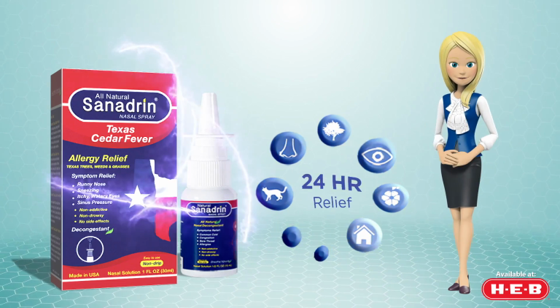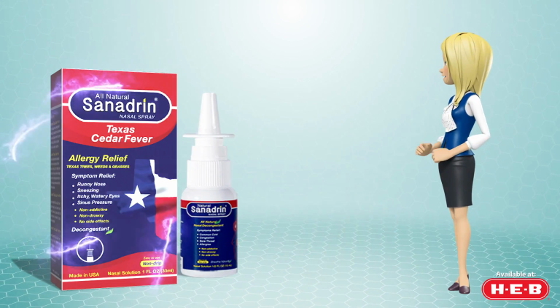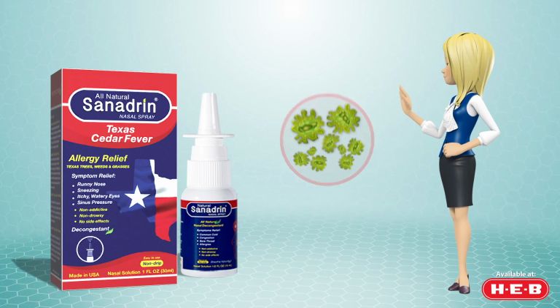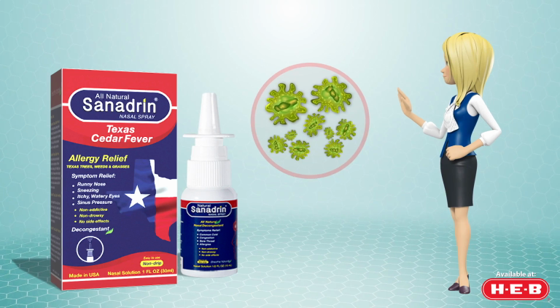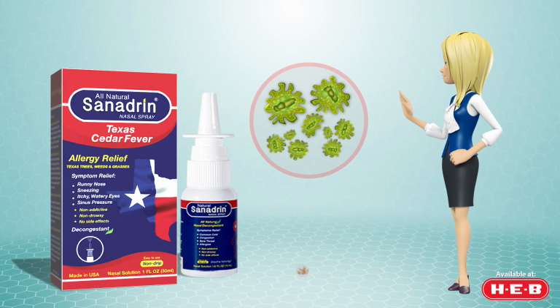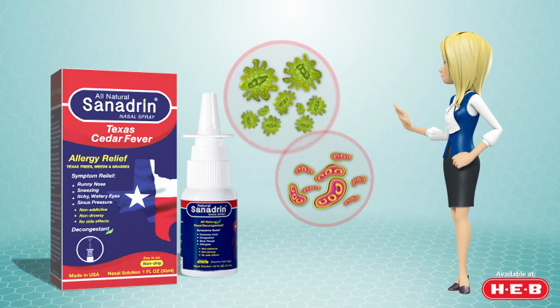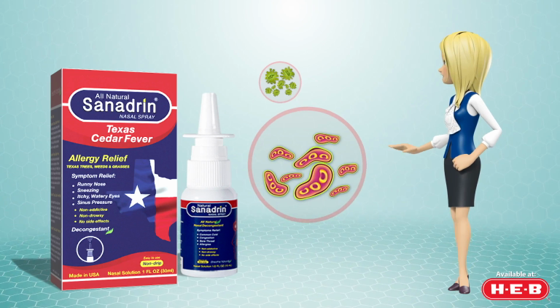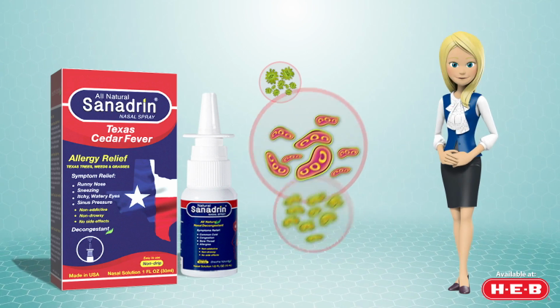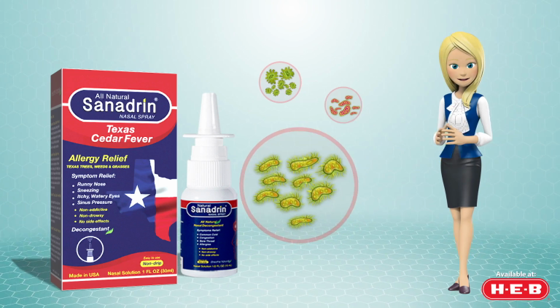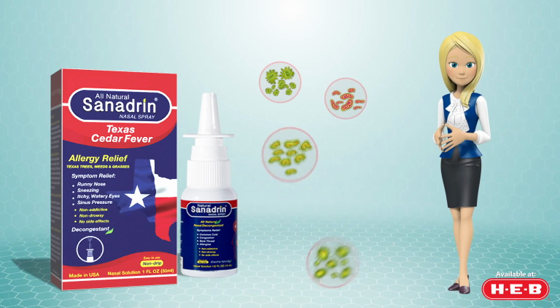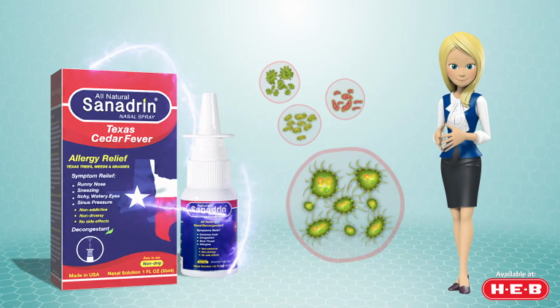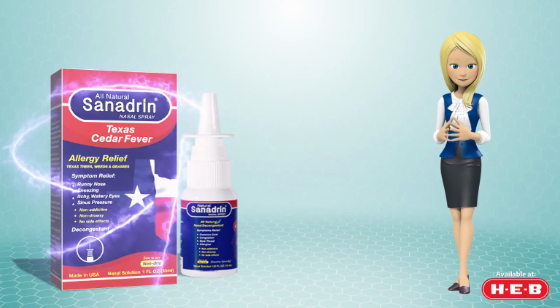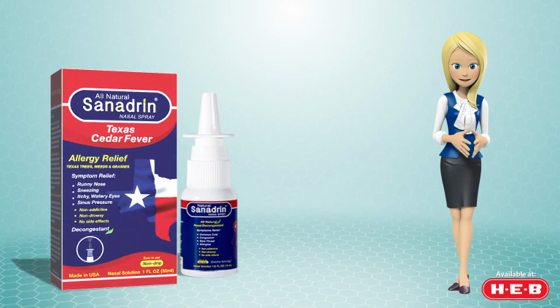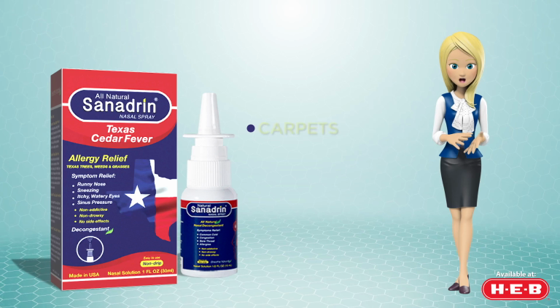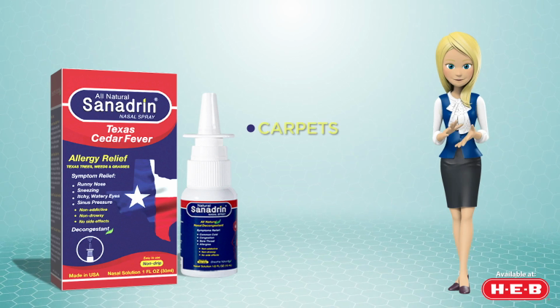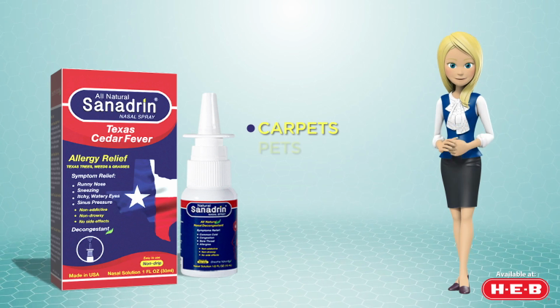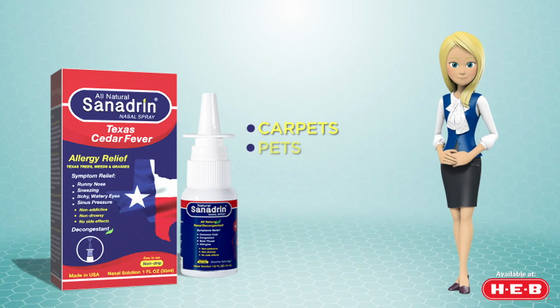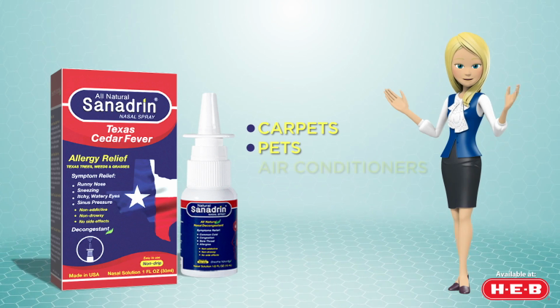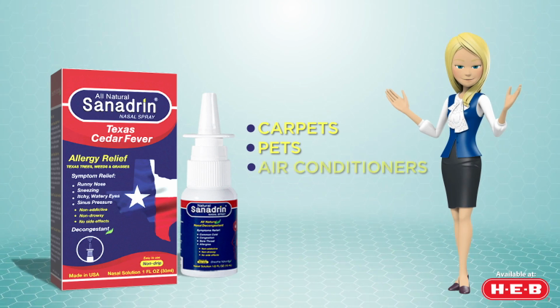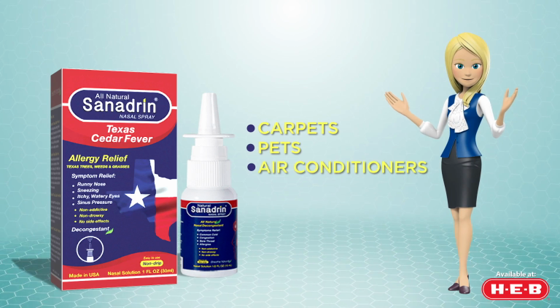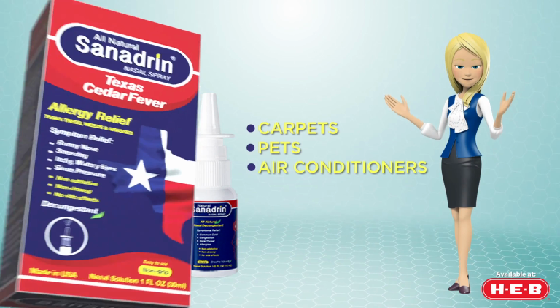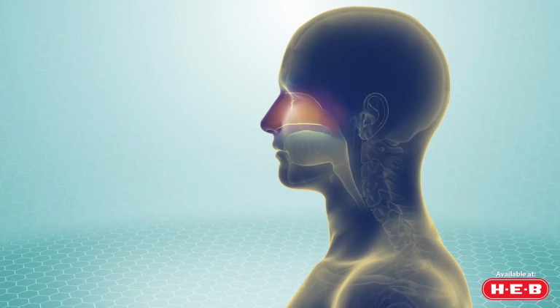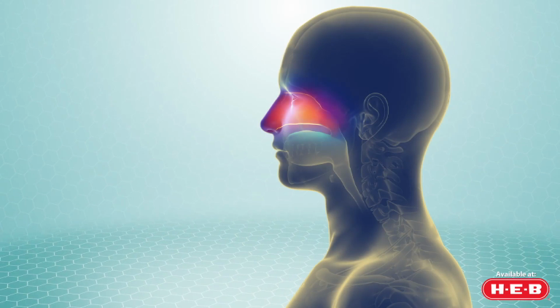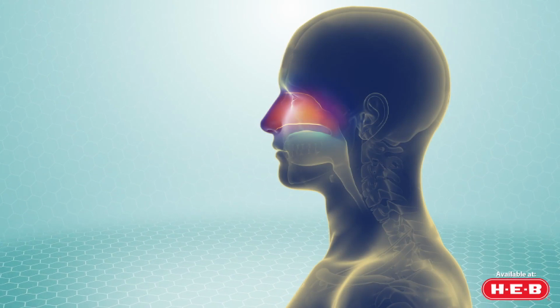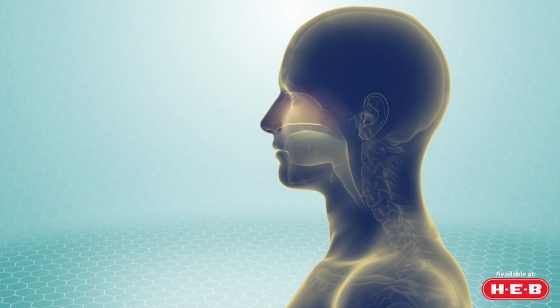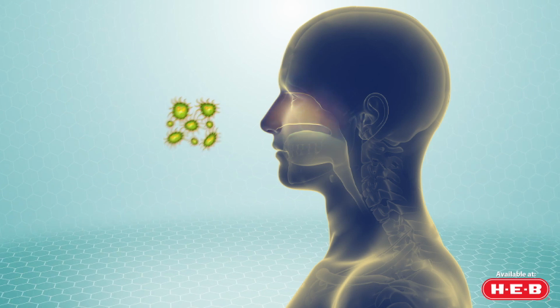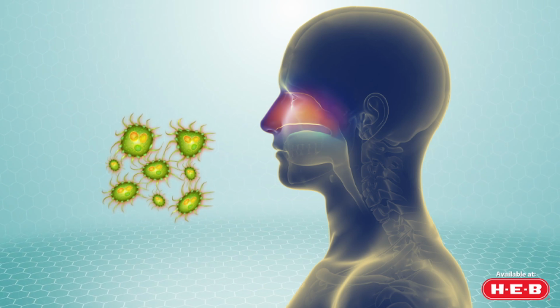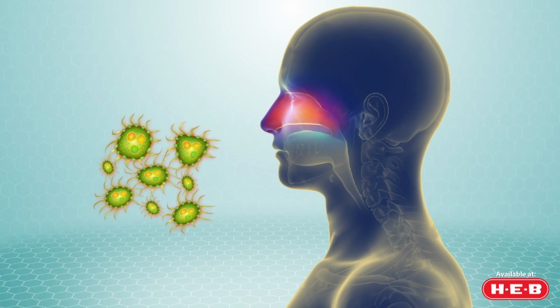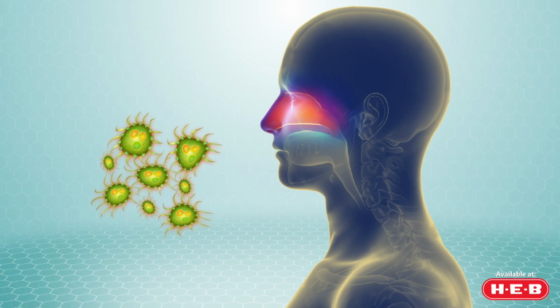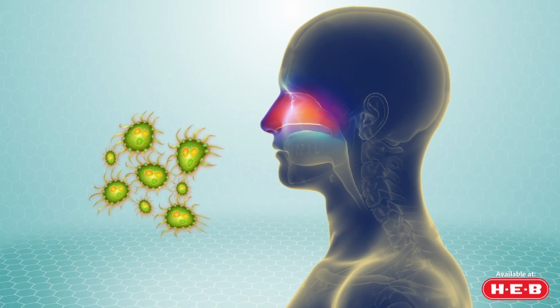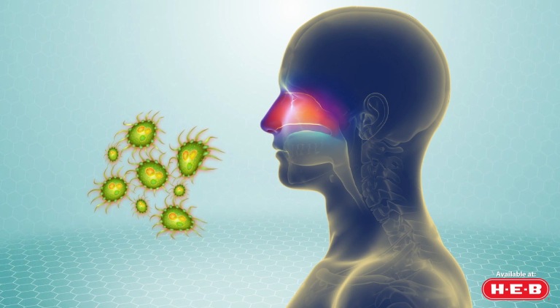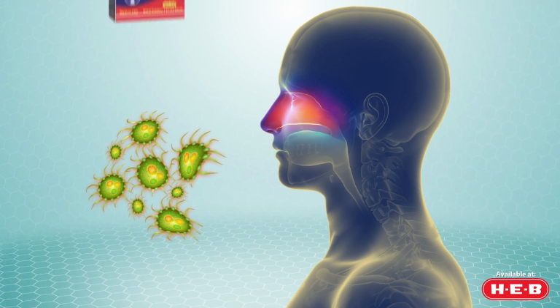Most of us accumulate toxins such as bacteria, allergies, virus, and fungi from common places like carpets, pets, and air conditioners. Sanhedrin formula deactivates and eliminates toxins that are accumulated in our sinus cavities.